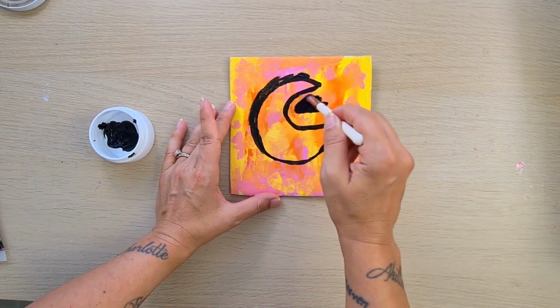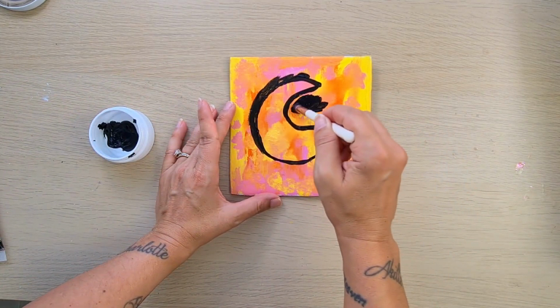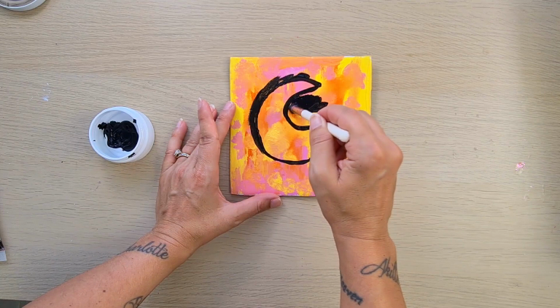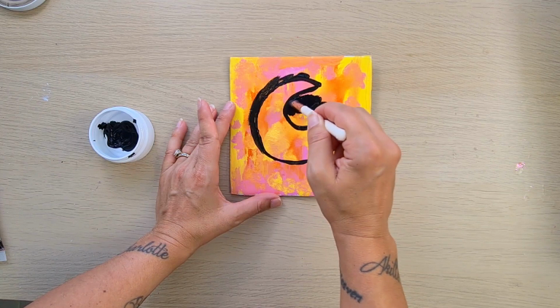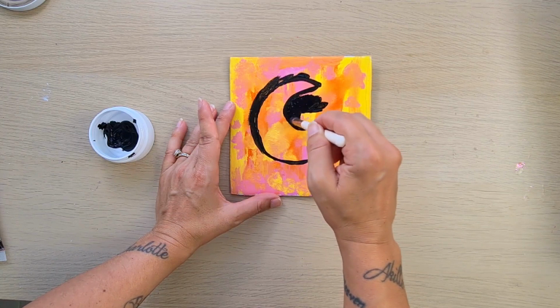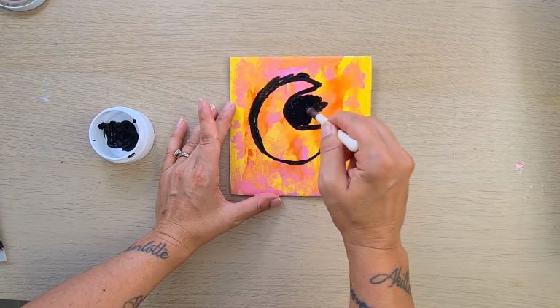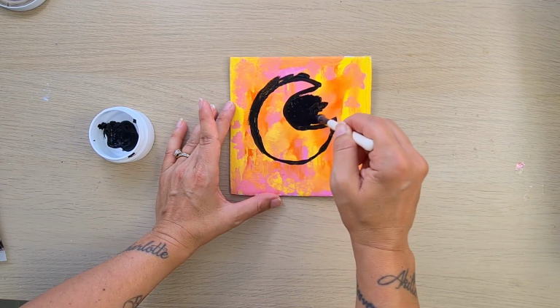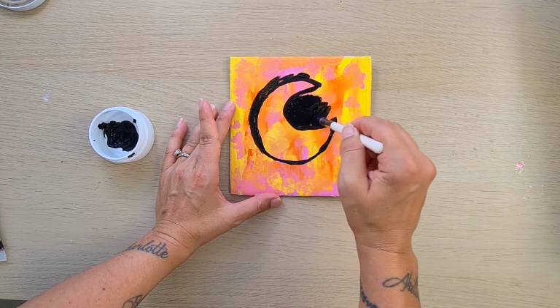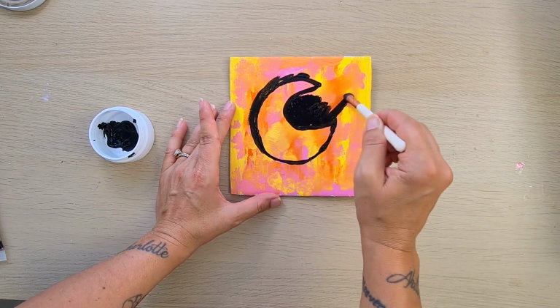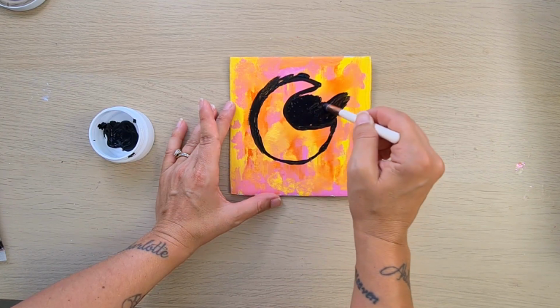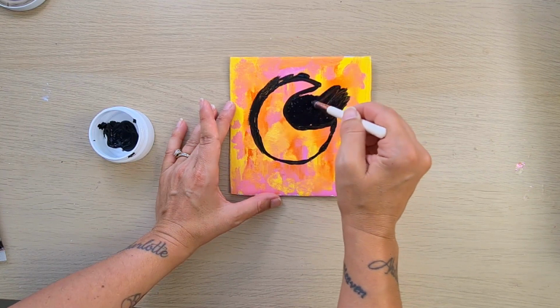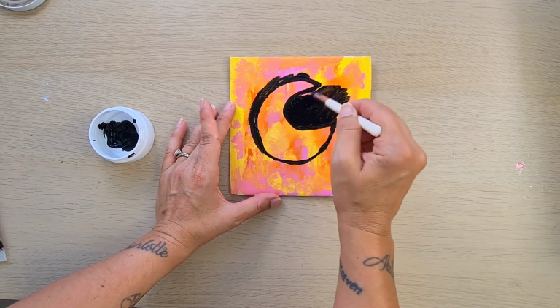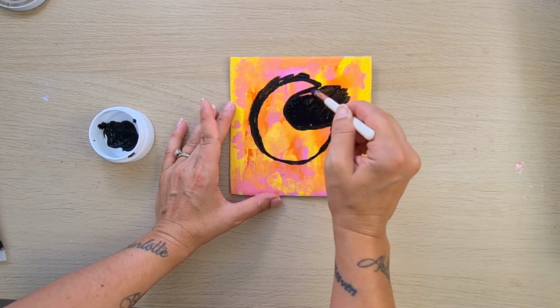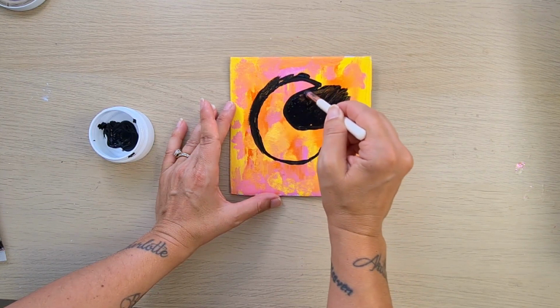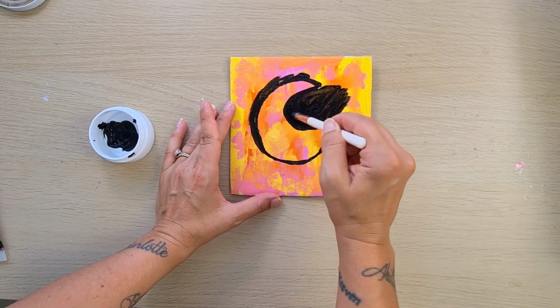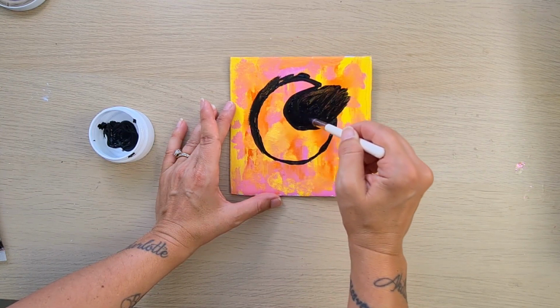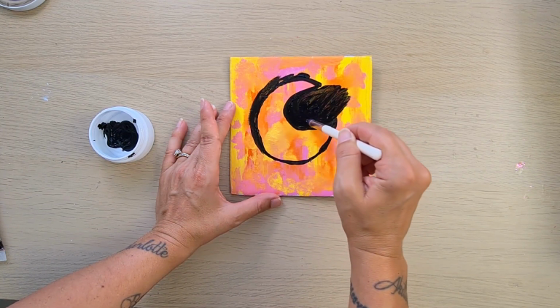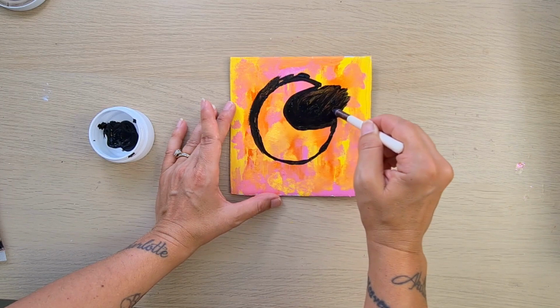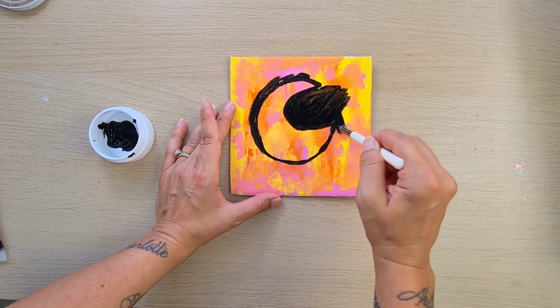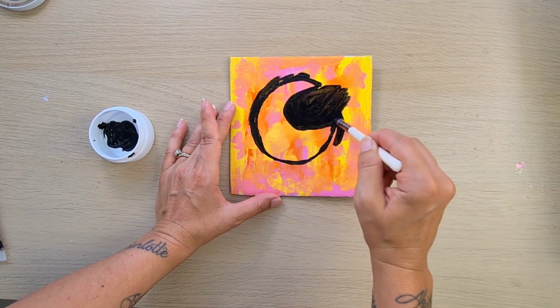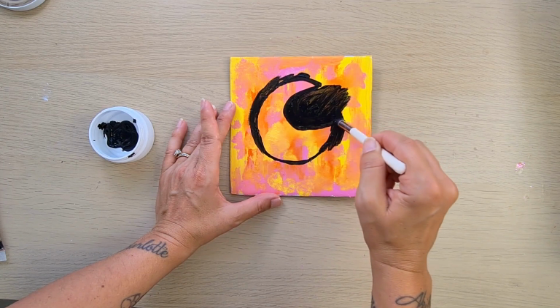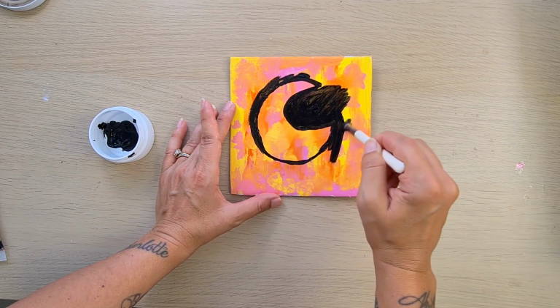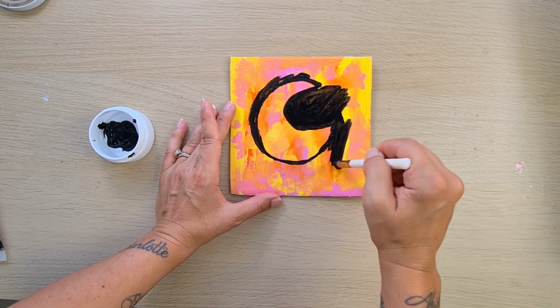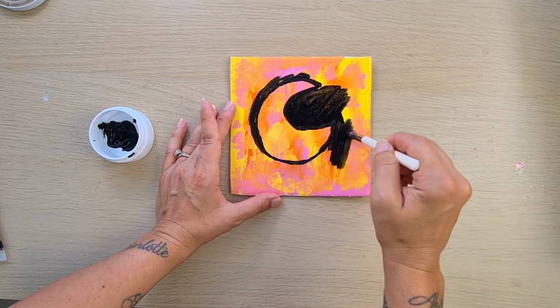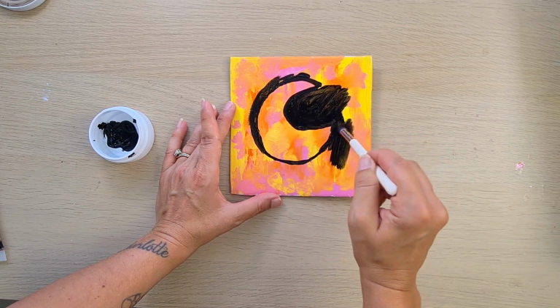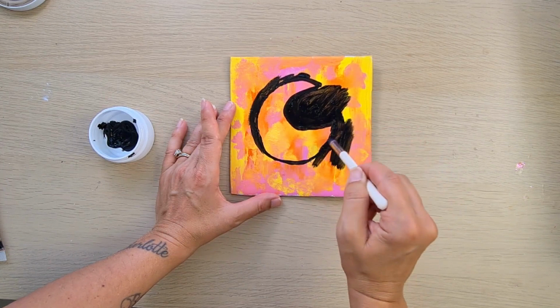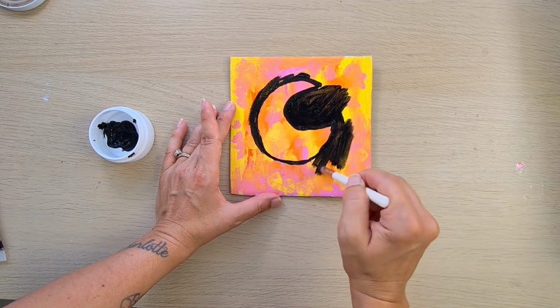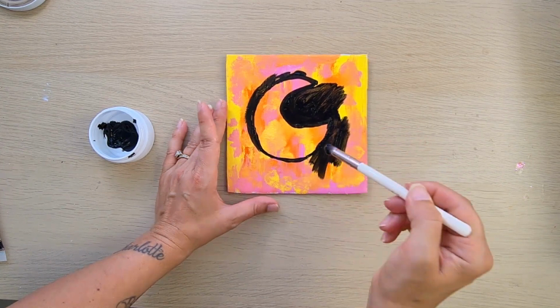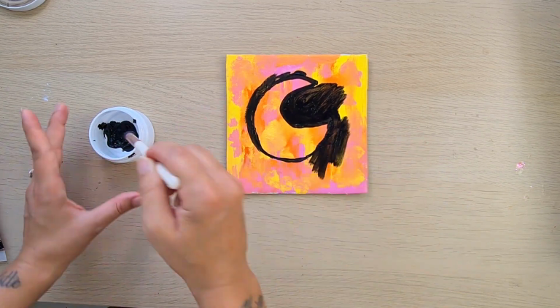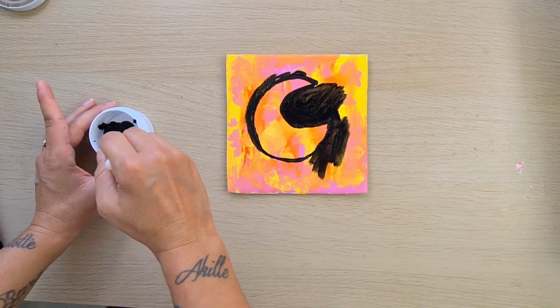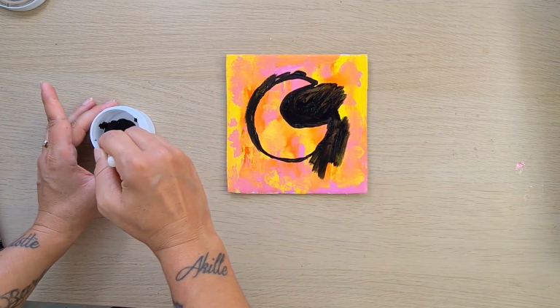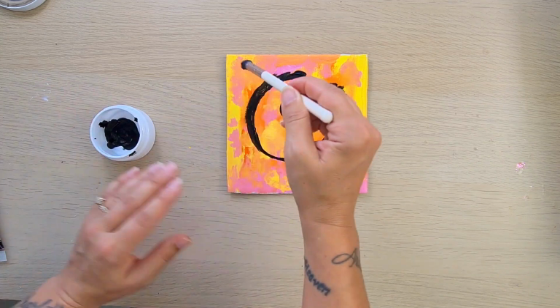When you're happy with the shape, you just go over it with the black paint, as I'm doing. It will turn out much better — you can fix it later, as you will see. But it will make your life easier if you draw it first with the pencil.